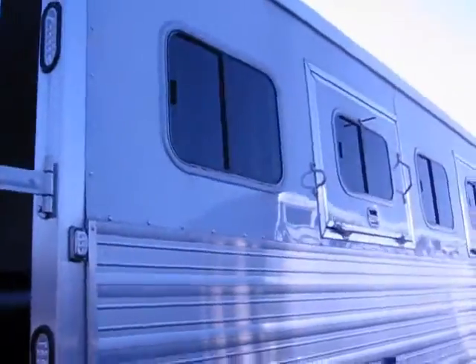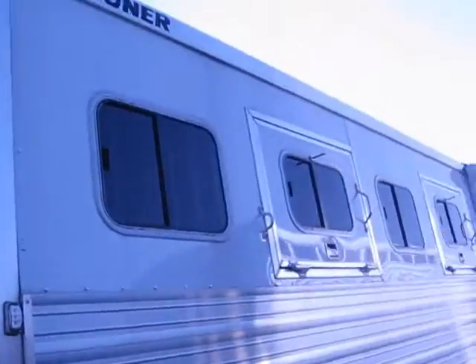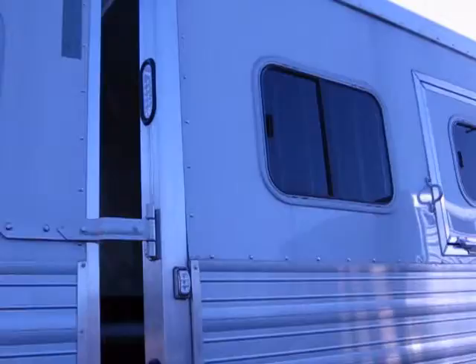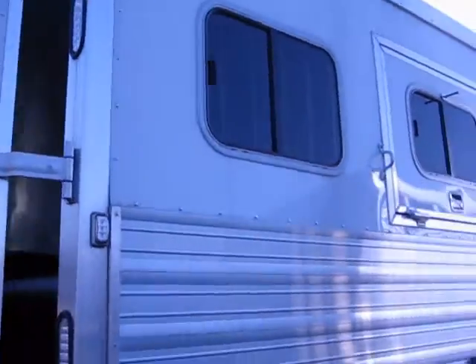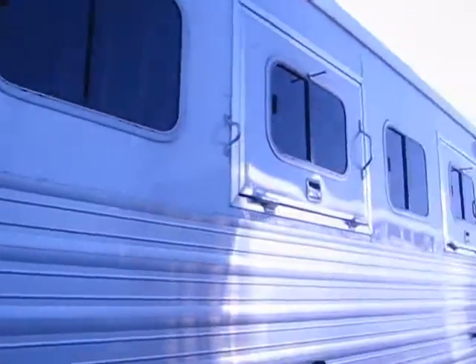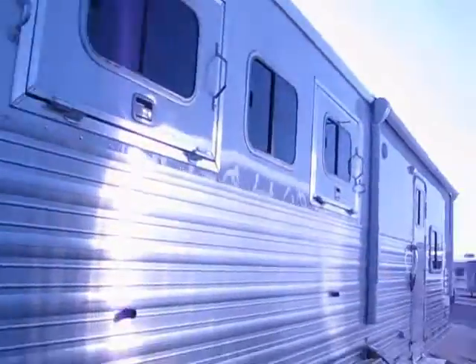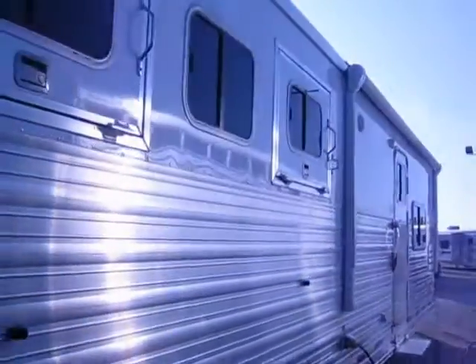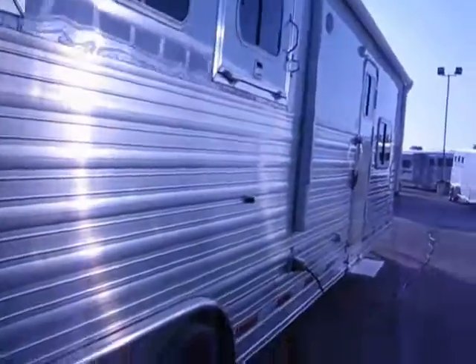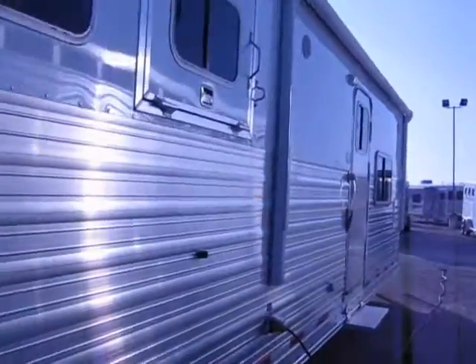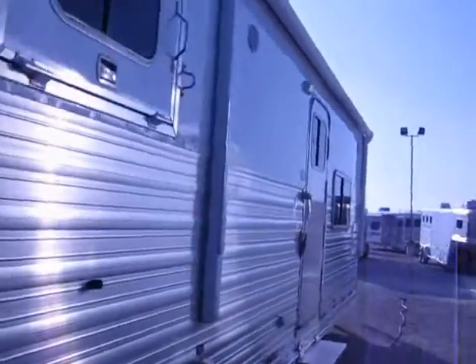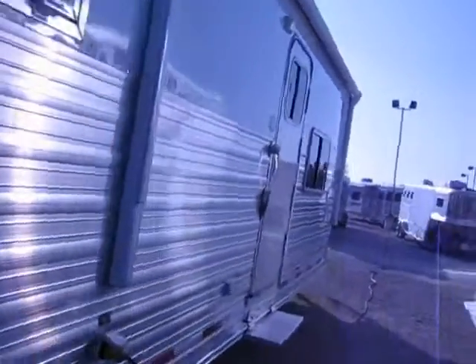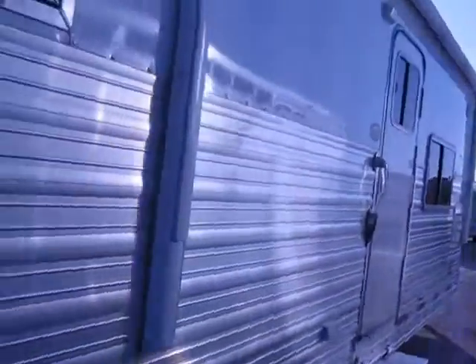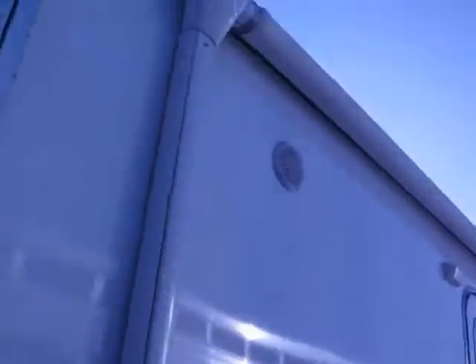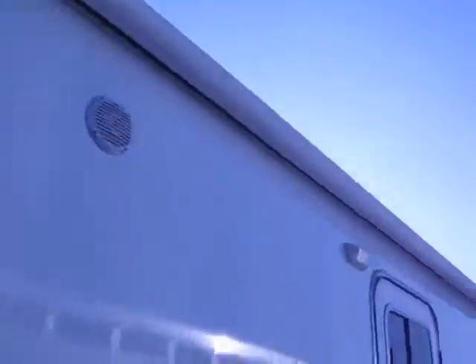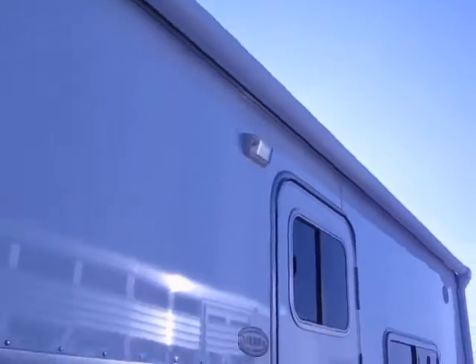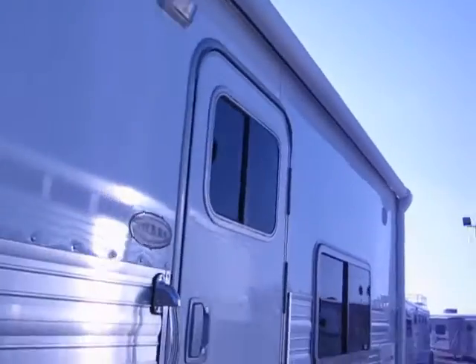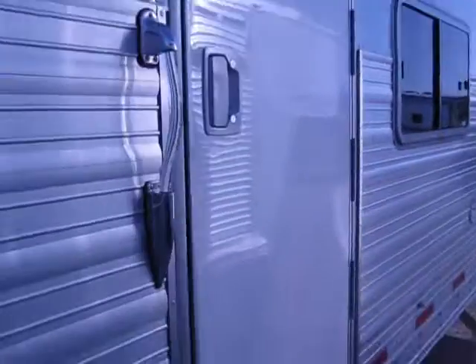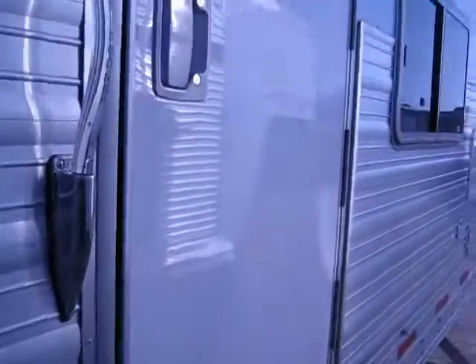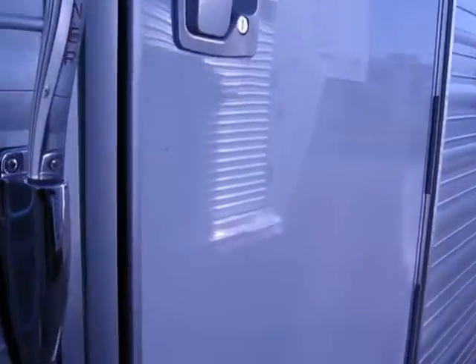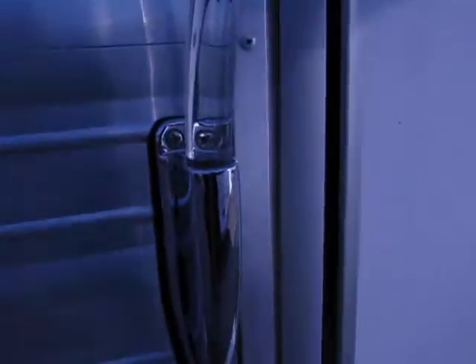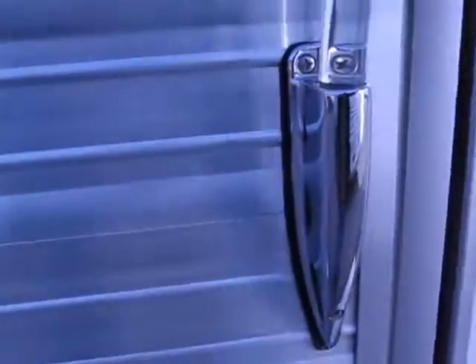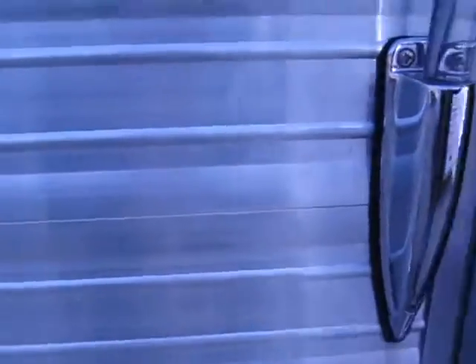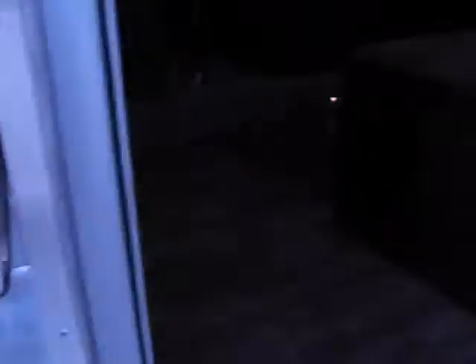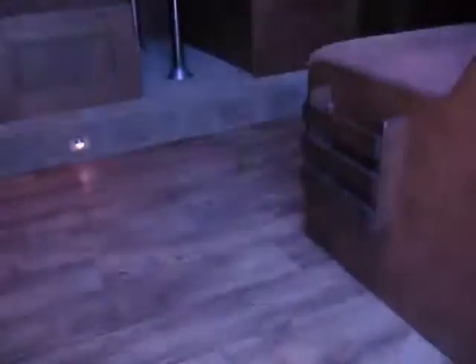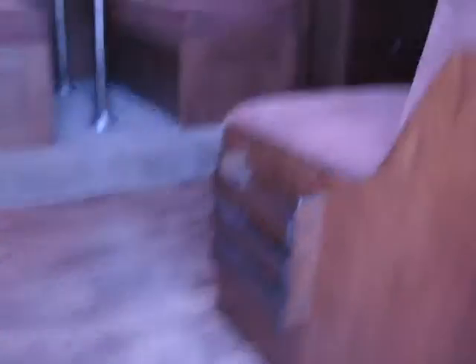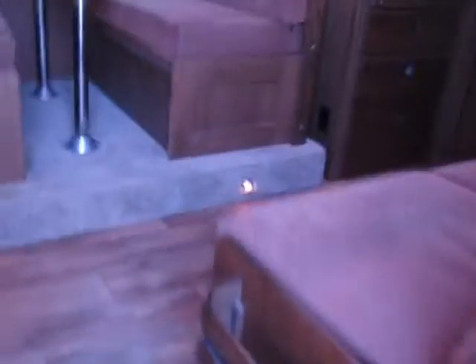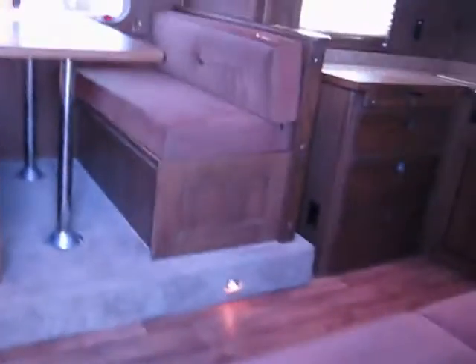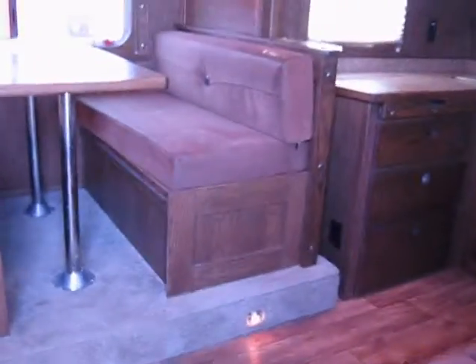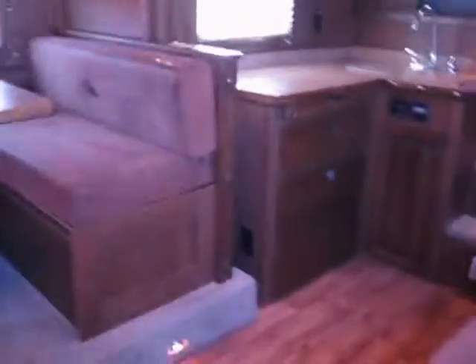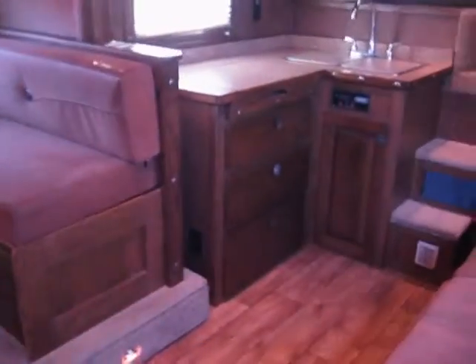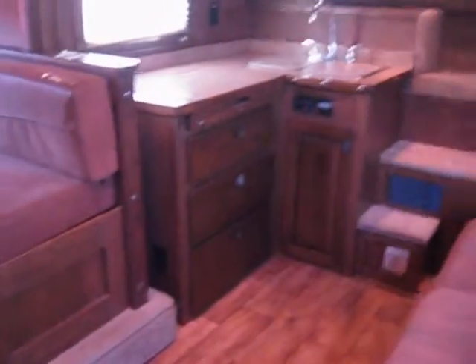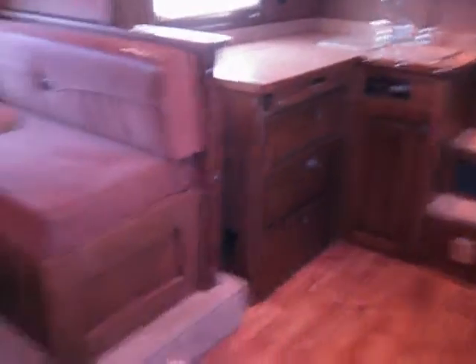Two drop down windows and two slide windows on the butt side of this 2010 Sooner. It has a large electric awning — push the button, roll it out; push the button, roll it in. The interior is done by Sierra, Elkhart, Indiana.